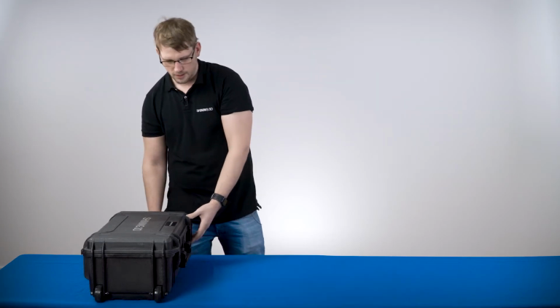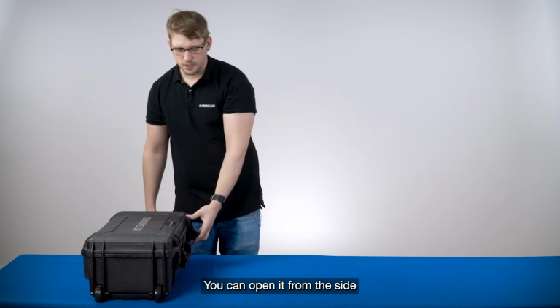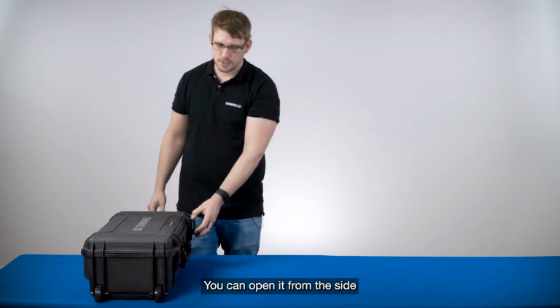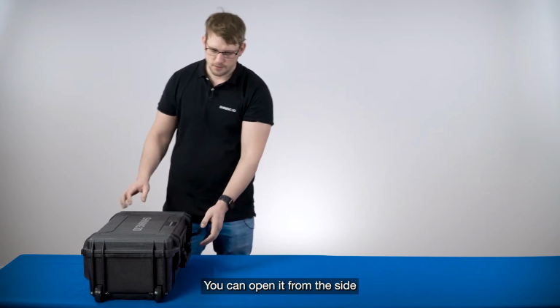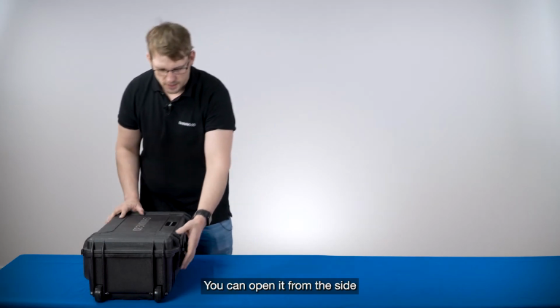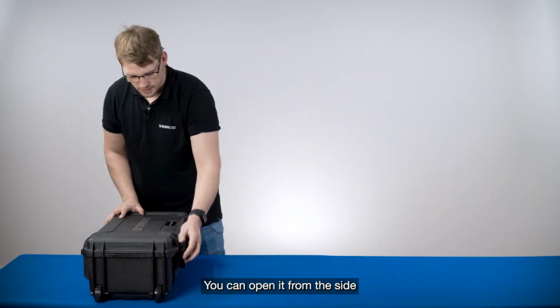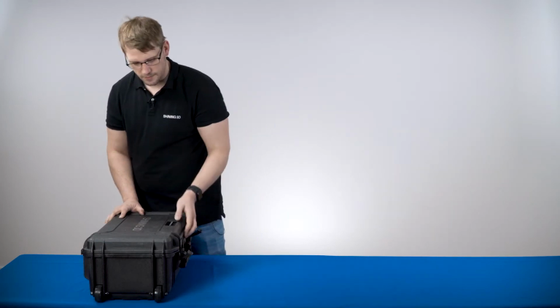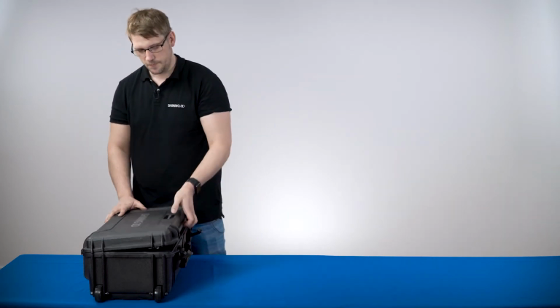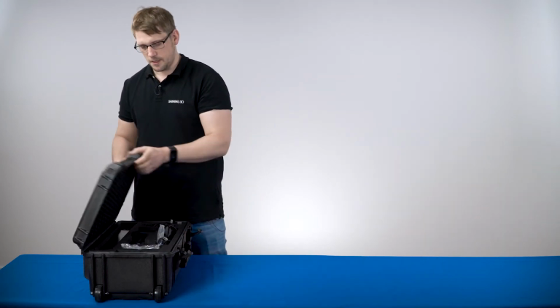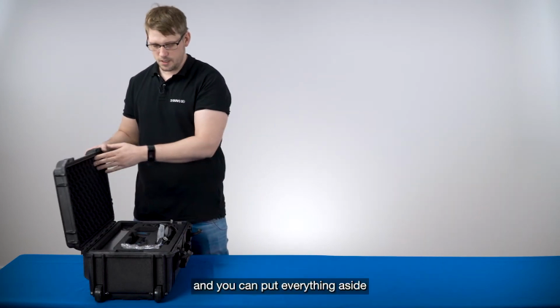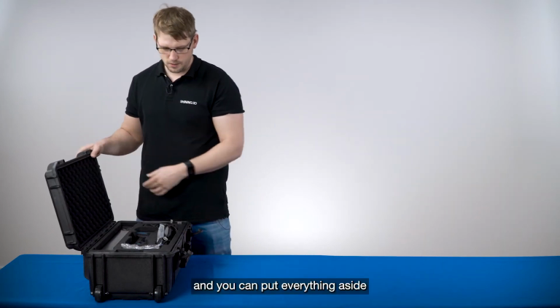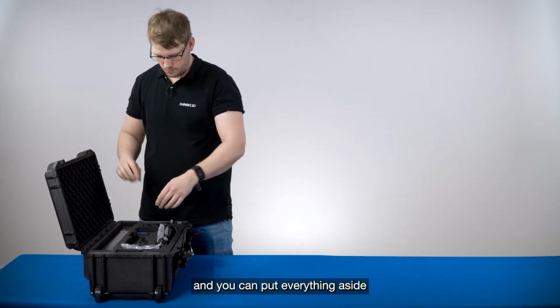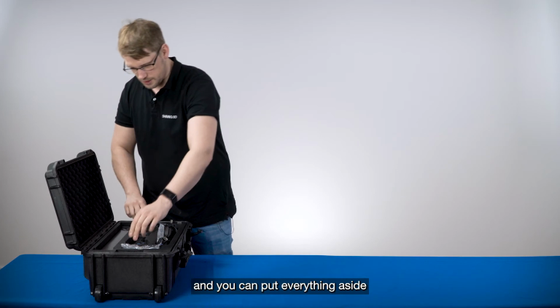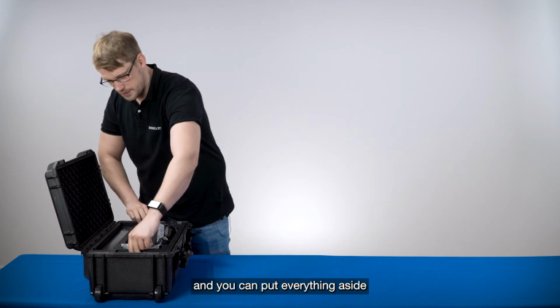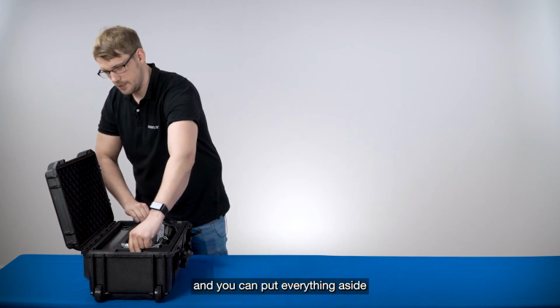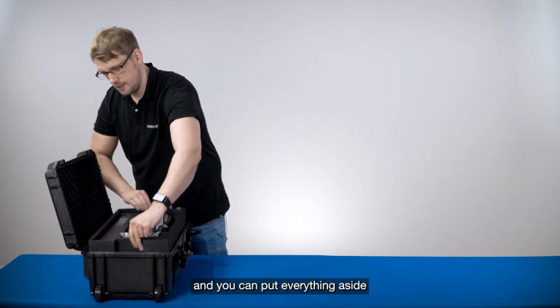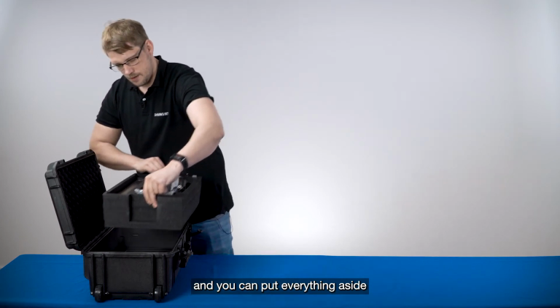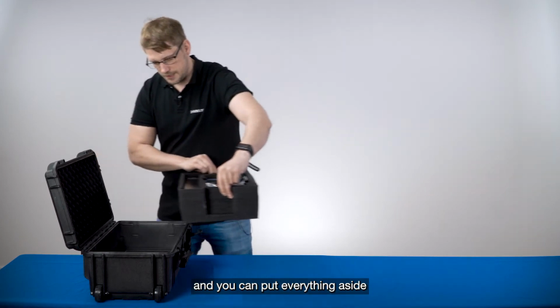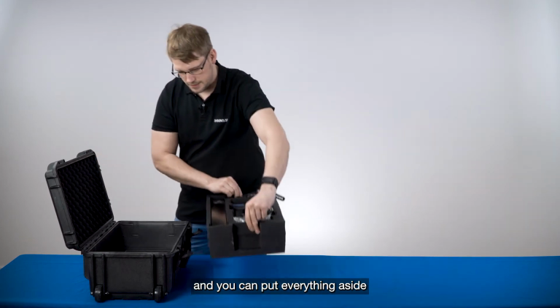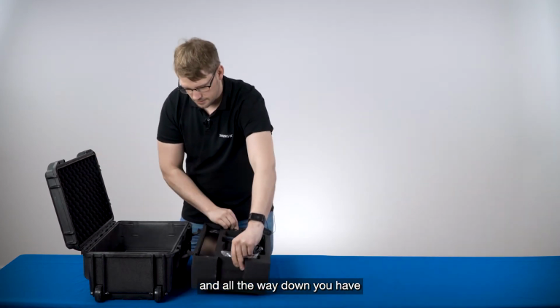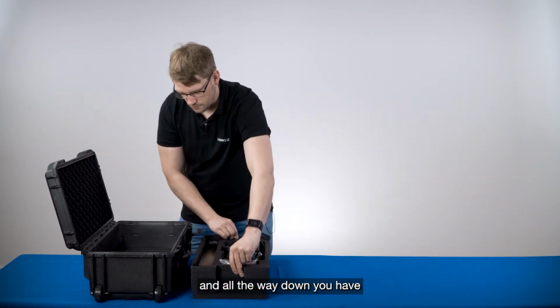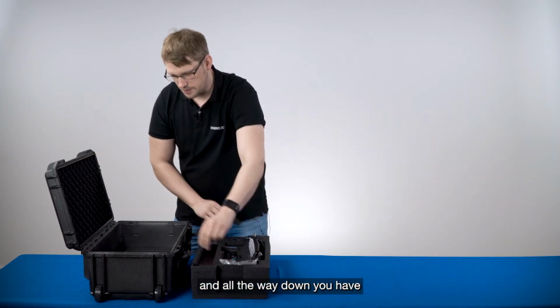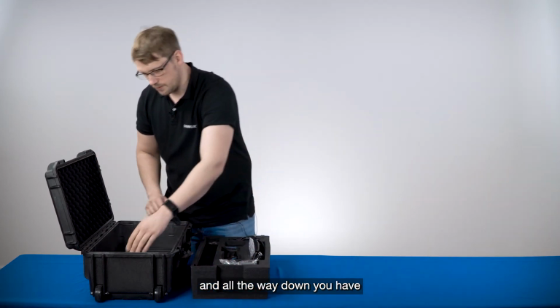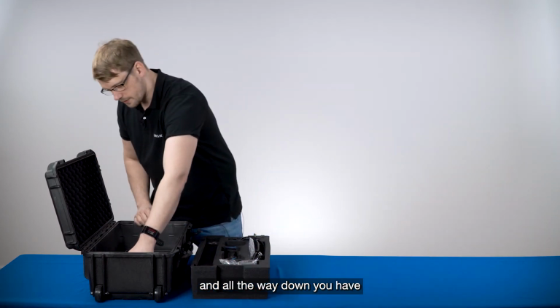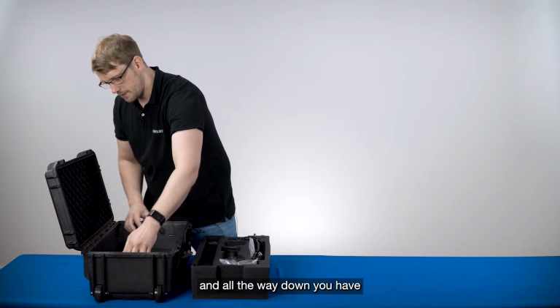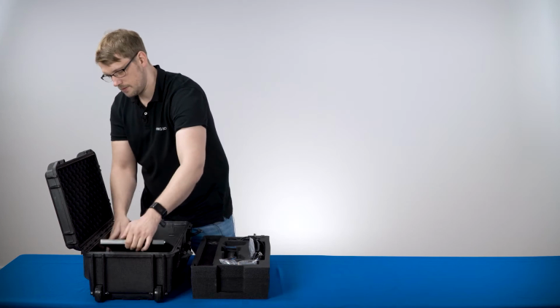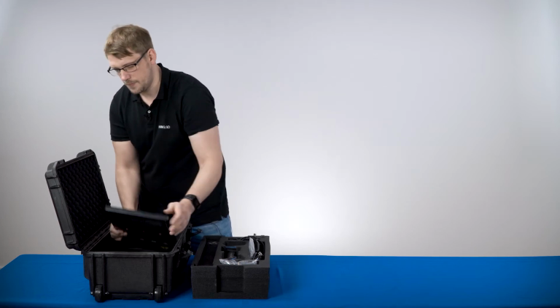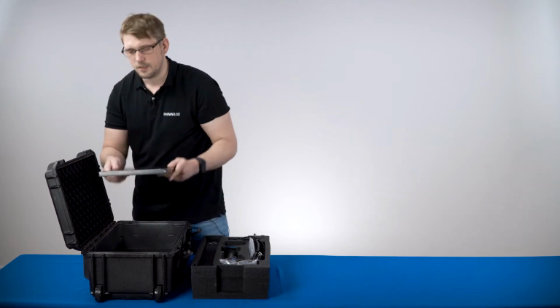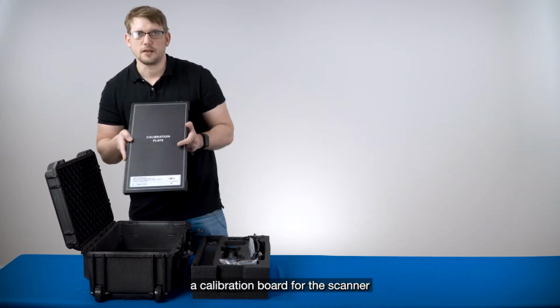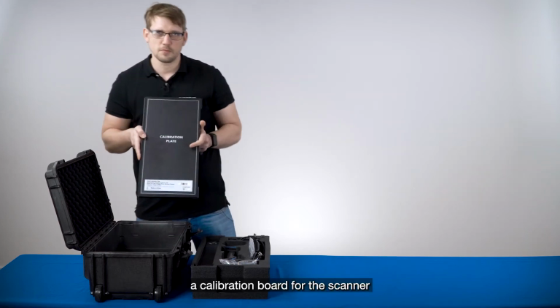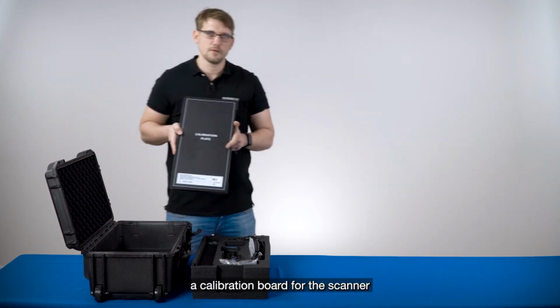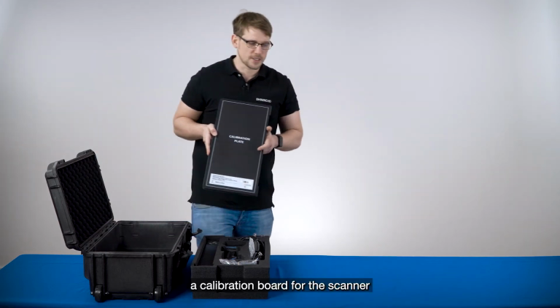You can open it on the side and put everything aside. On the bottom you have the calibration board for the scanner.